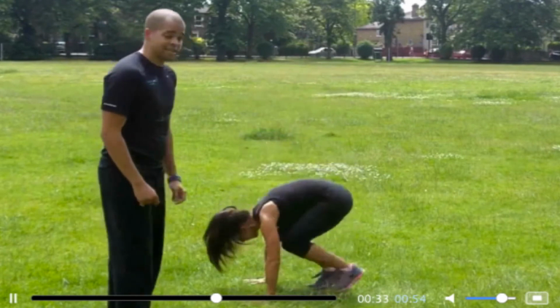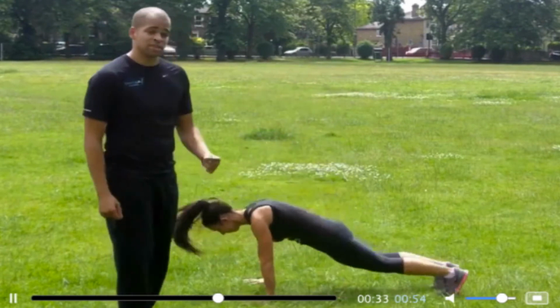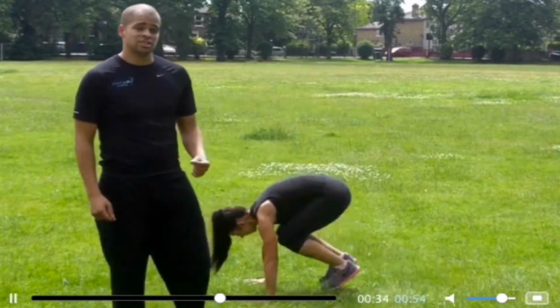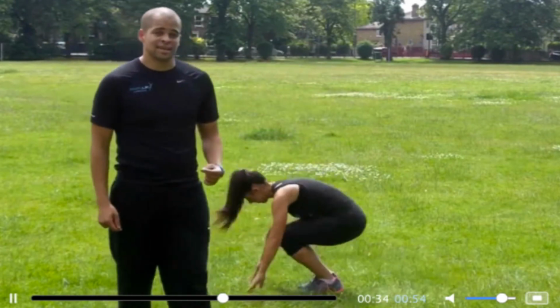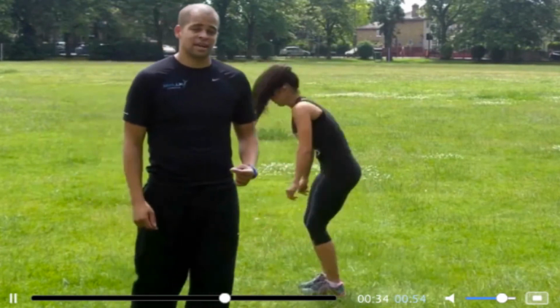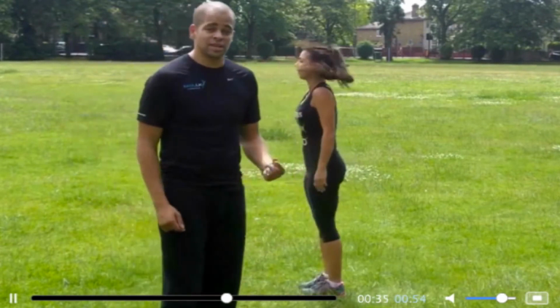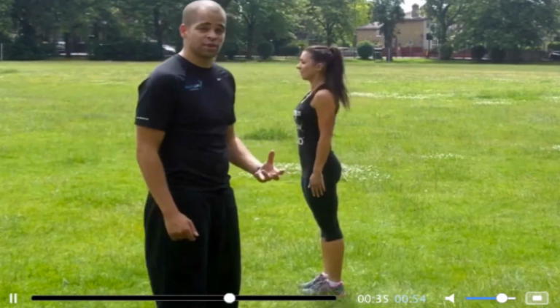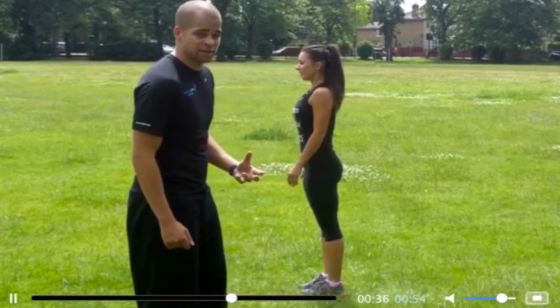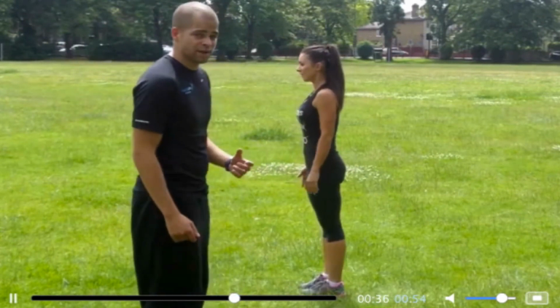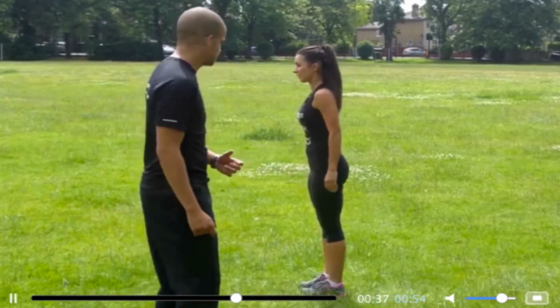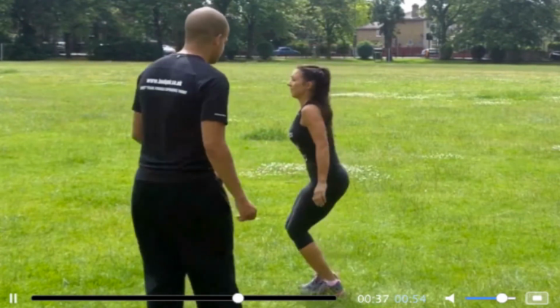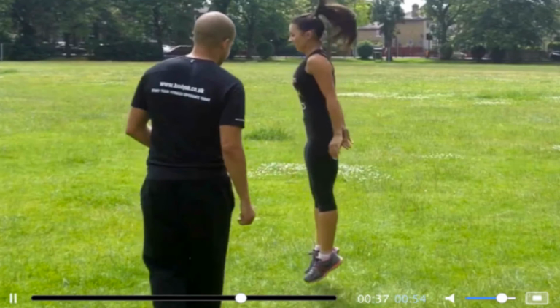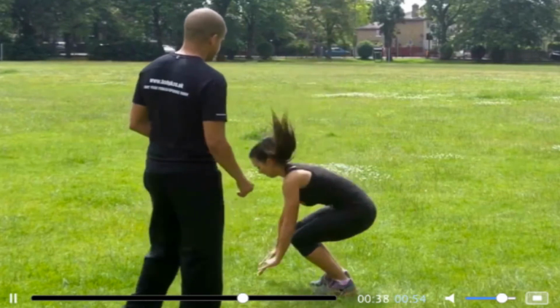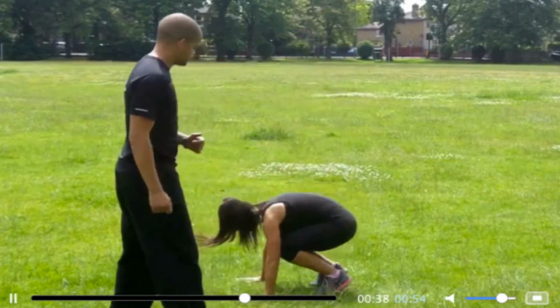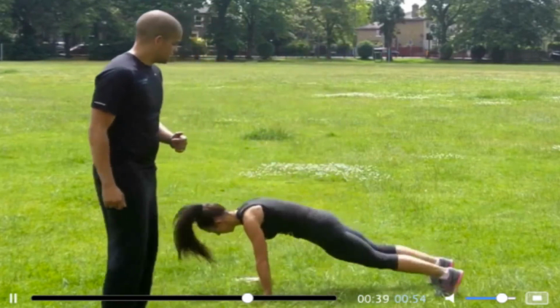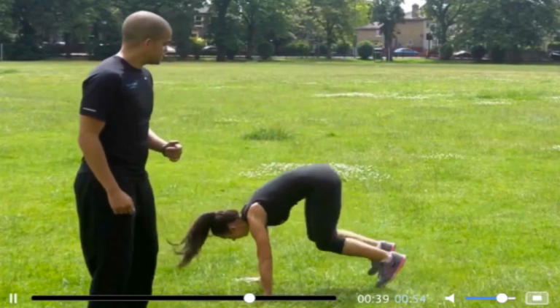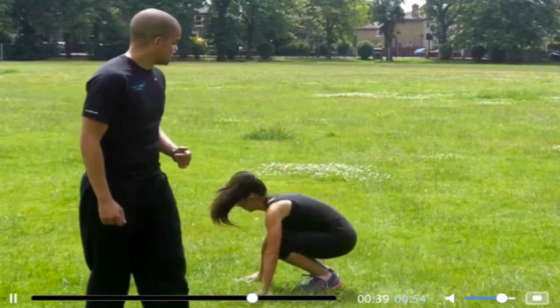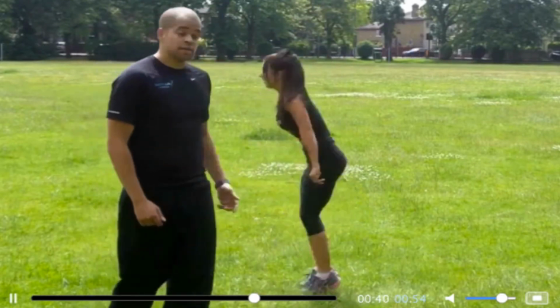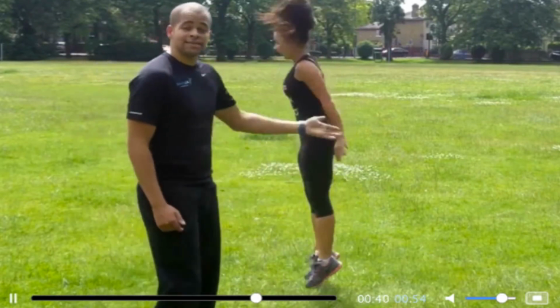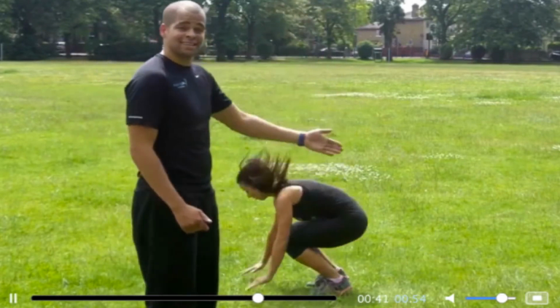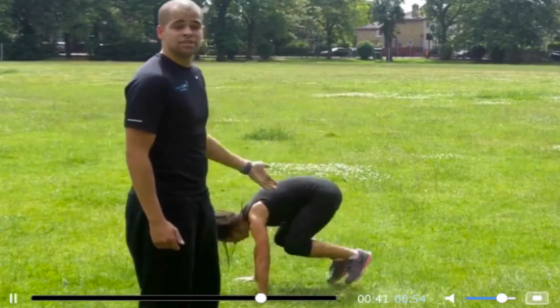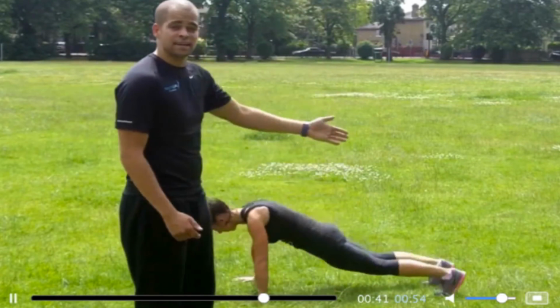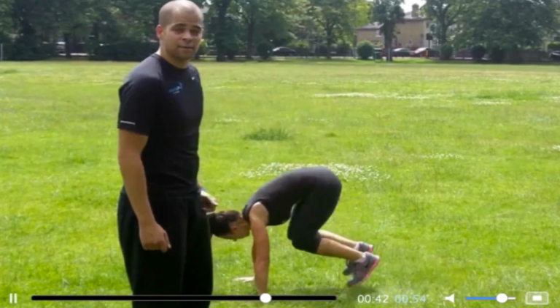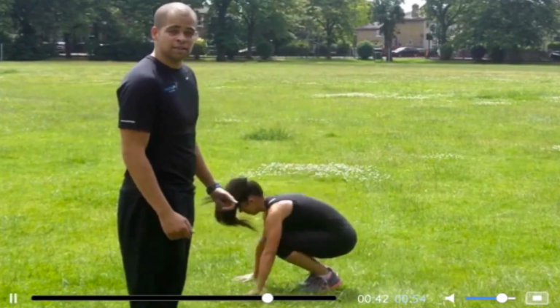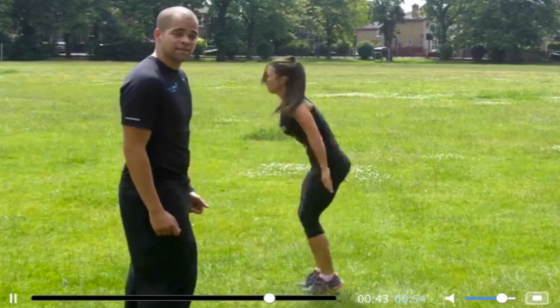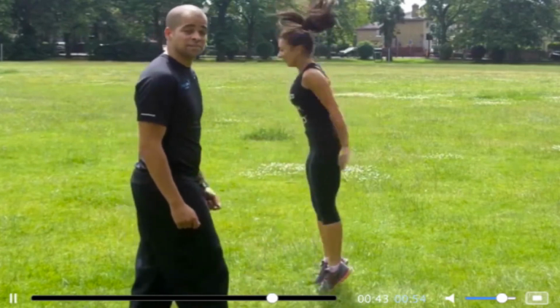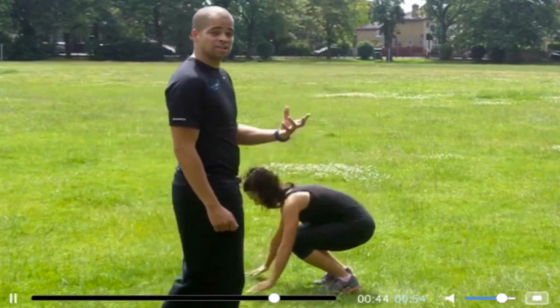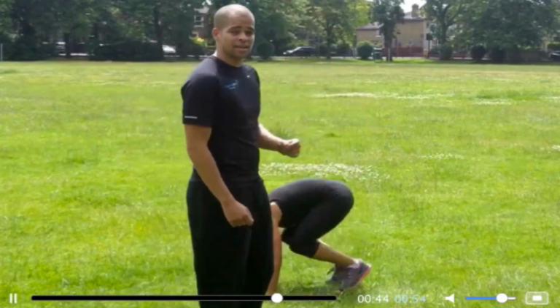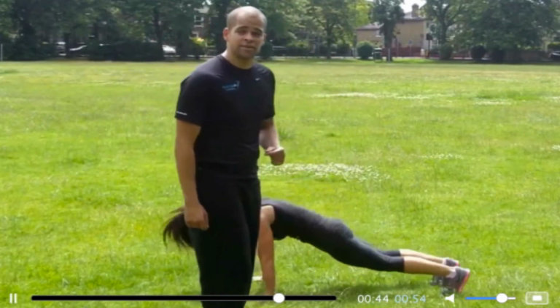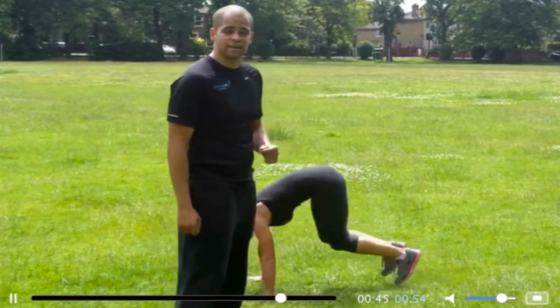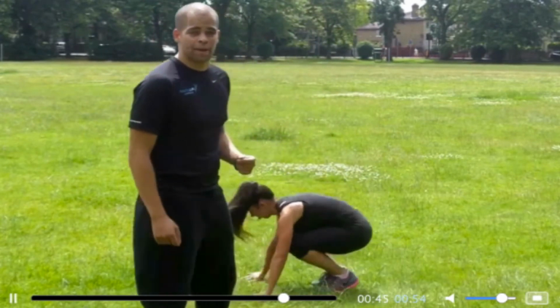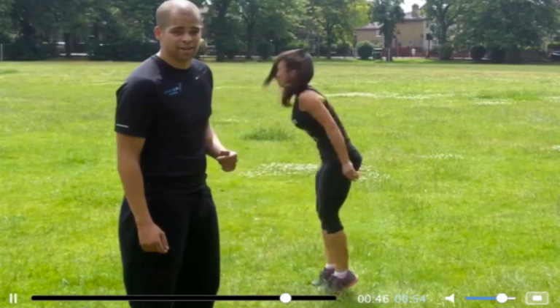Ideally we want to challenge you in this exercise — you can also bring in jumping as well. As you can see it's exactly the same: you jump yourself out, jump yourself in, and jump as high as you can. The higher you get, the more power you generate.